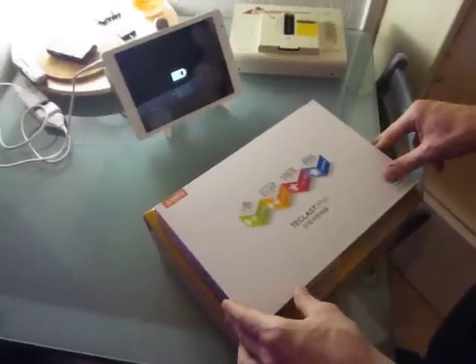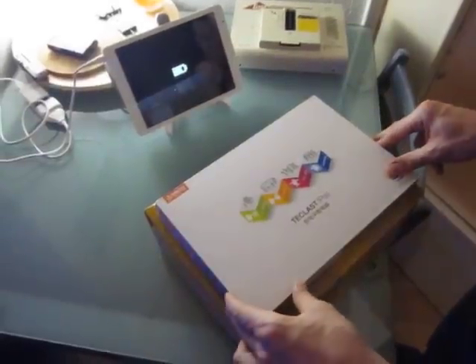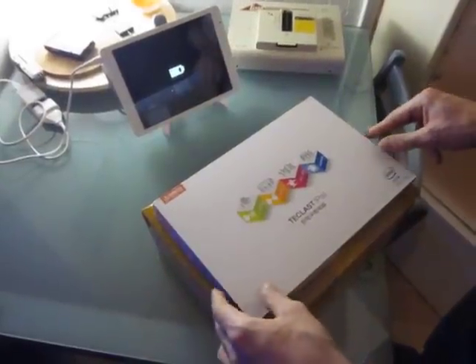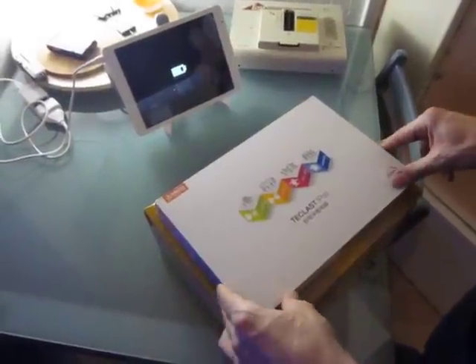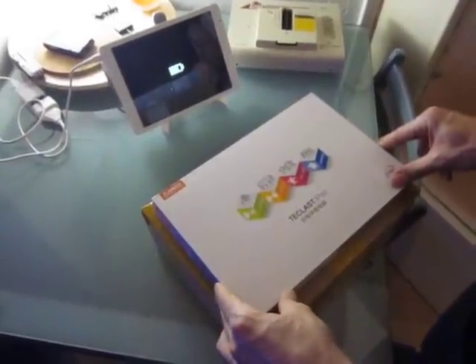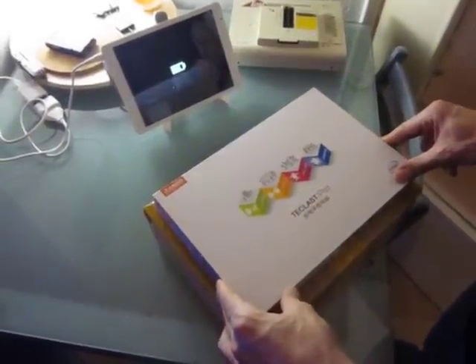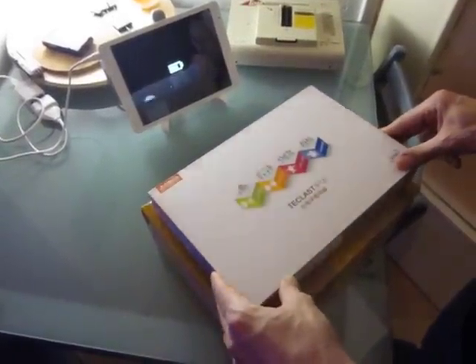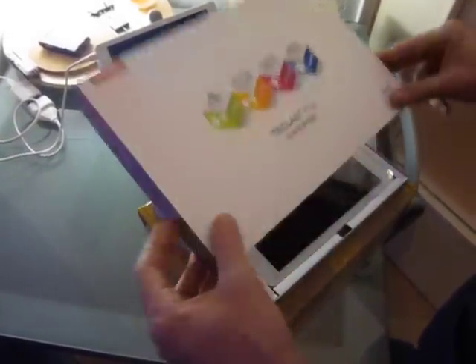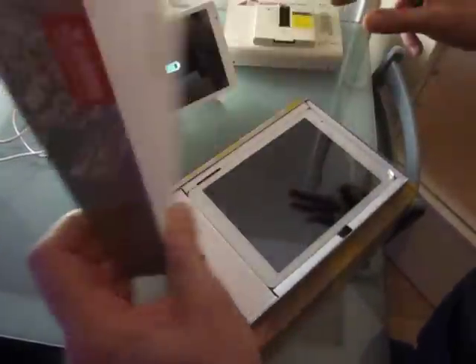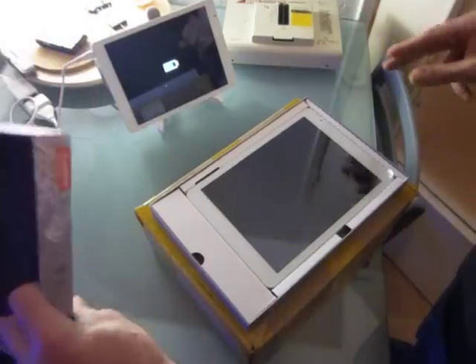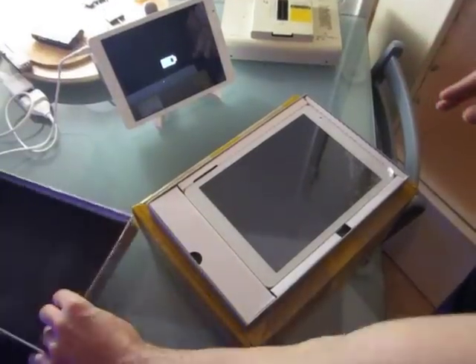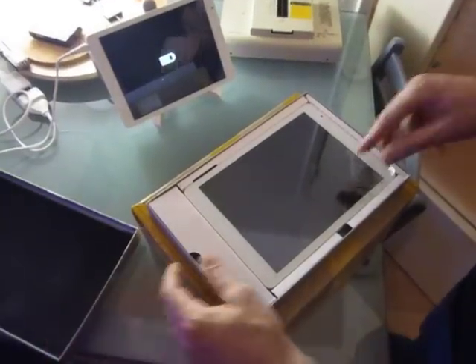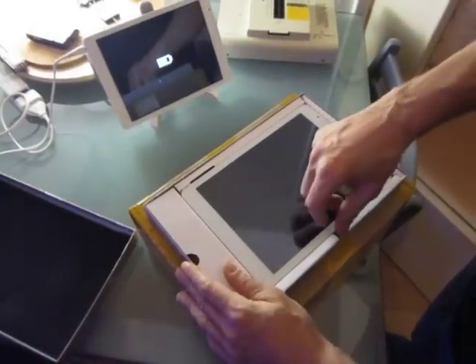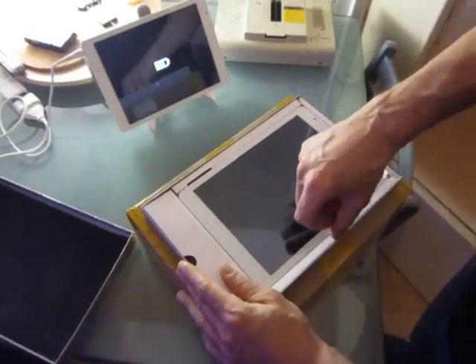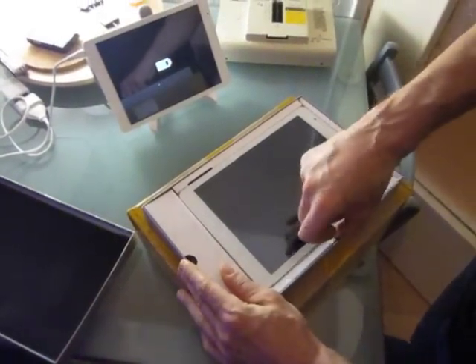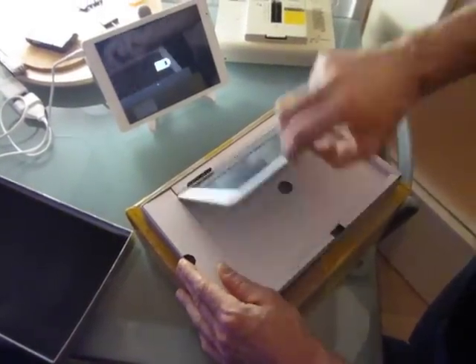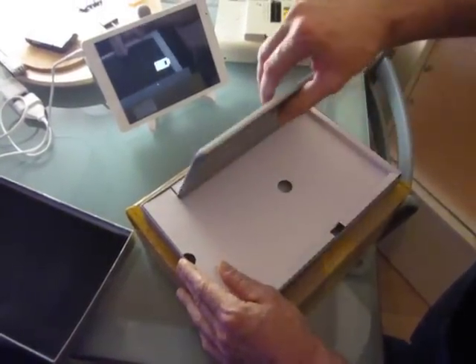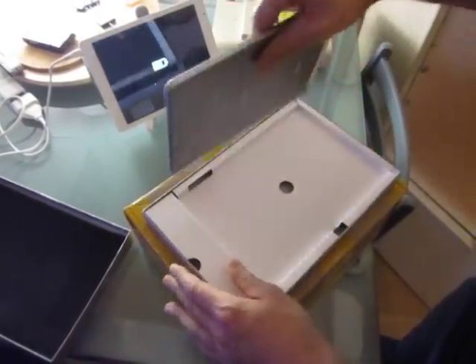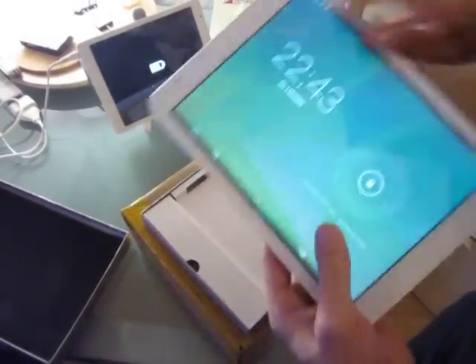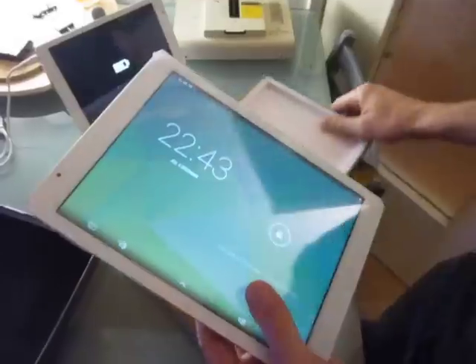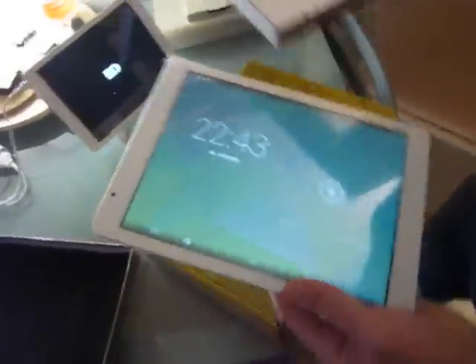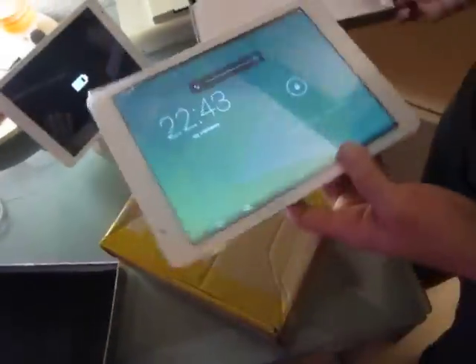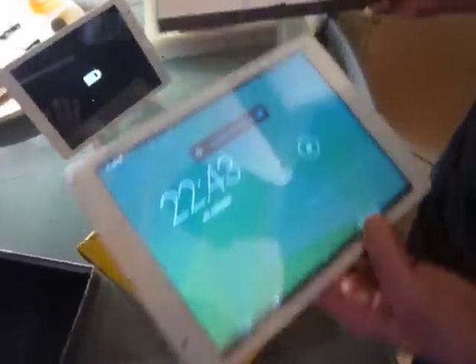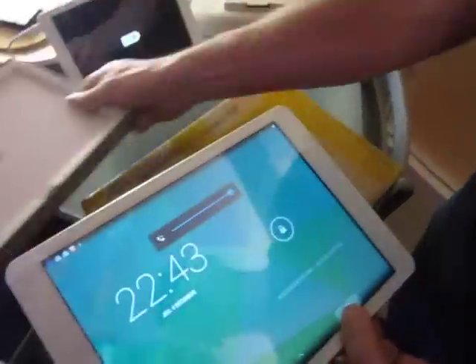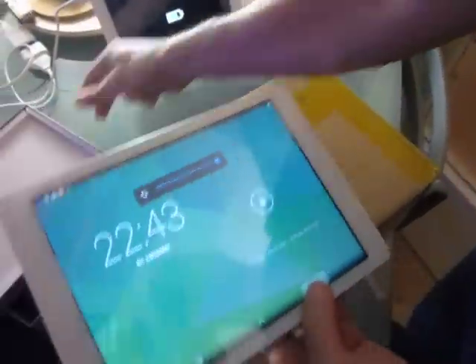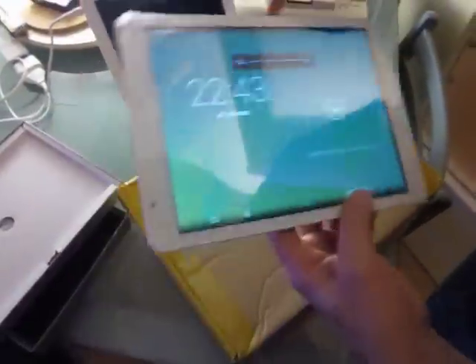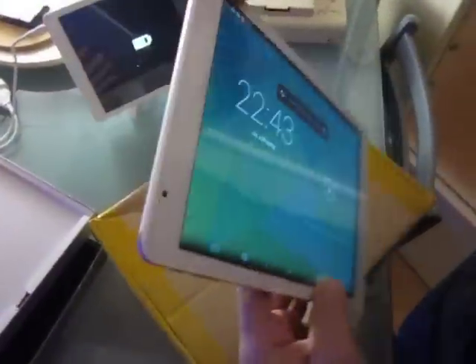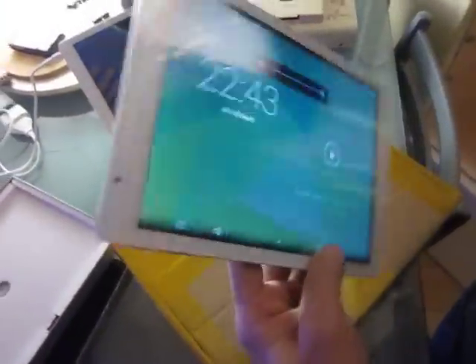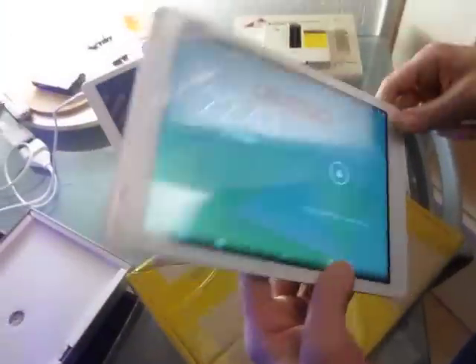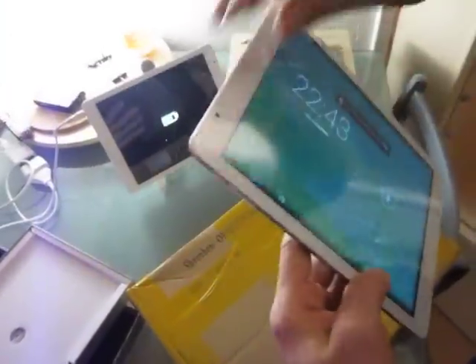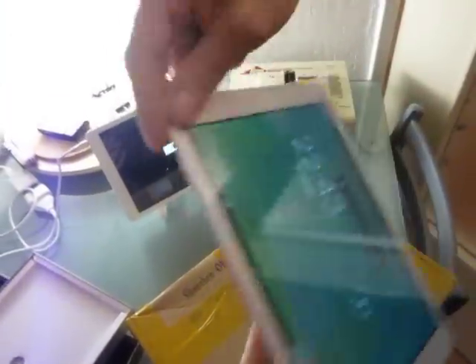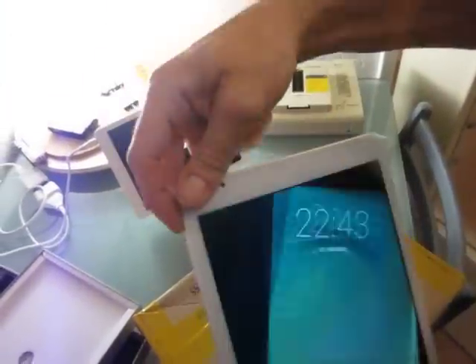Today I will show you how to open your Teclast to fix it if you have a problem with the BIOS. Just get the Teclast. It's really easy to do actually. So let's turn it off.